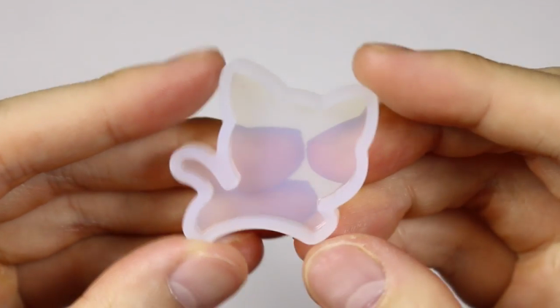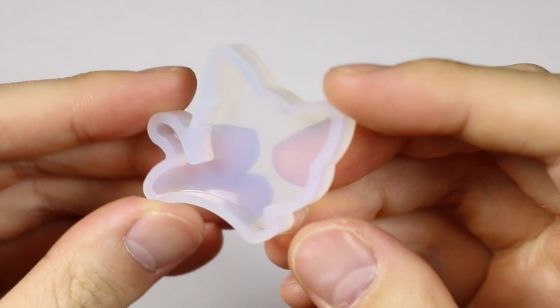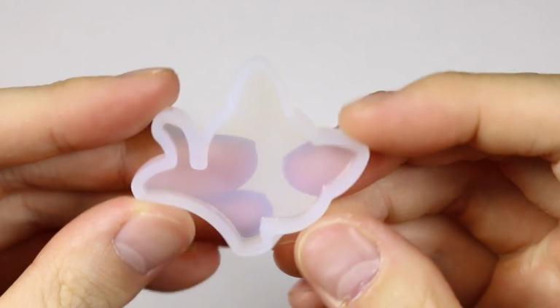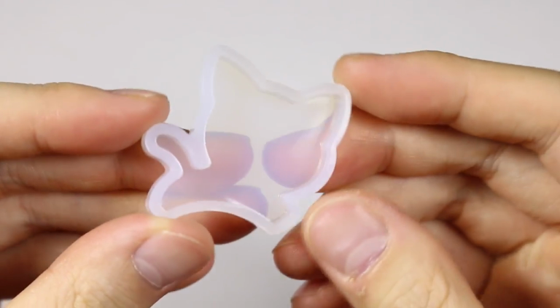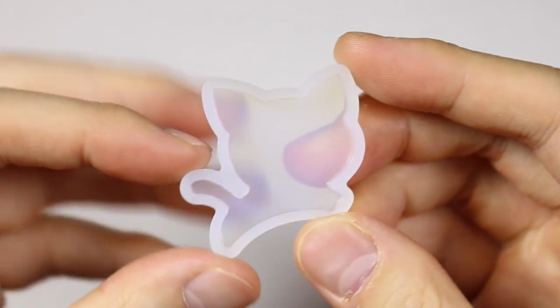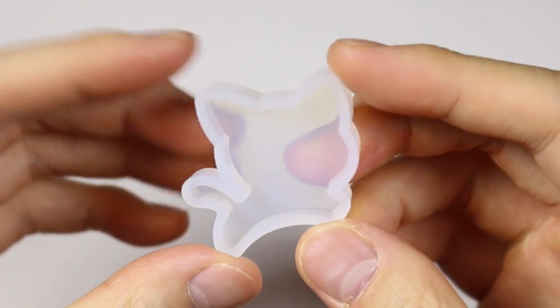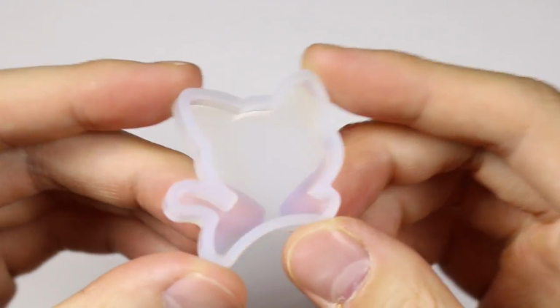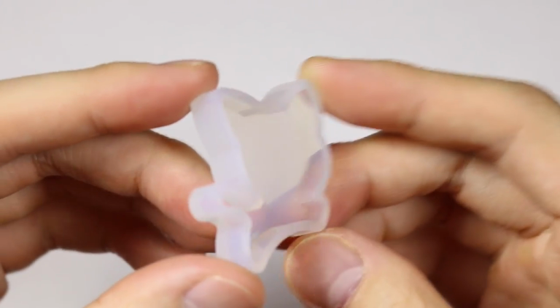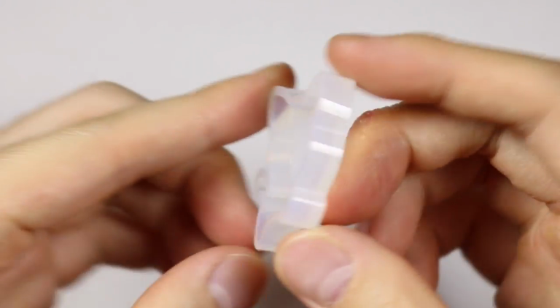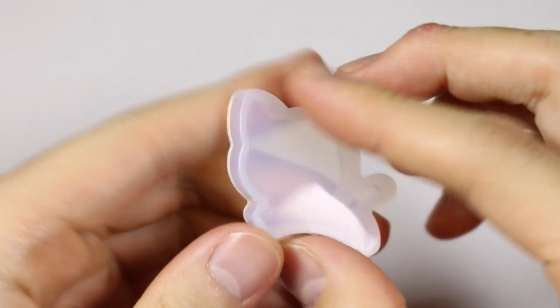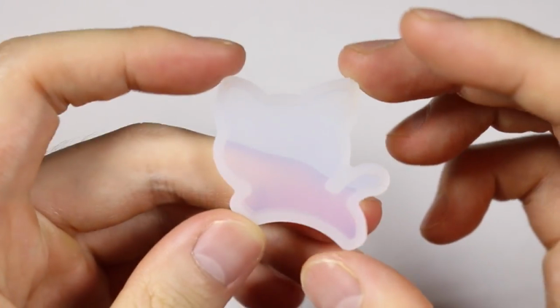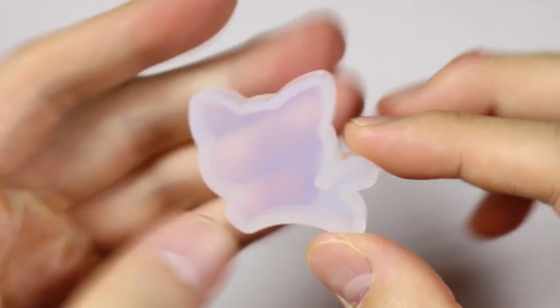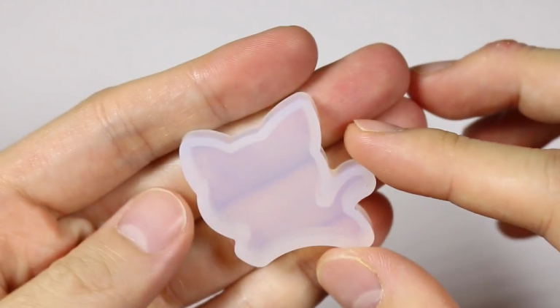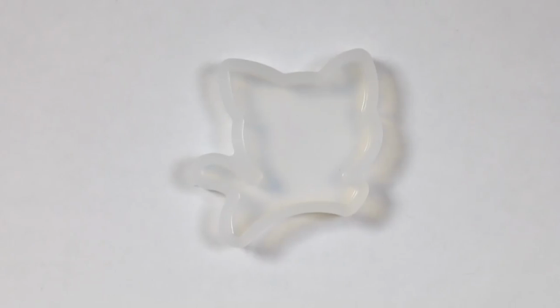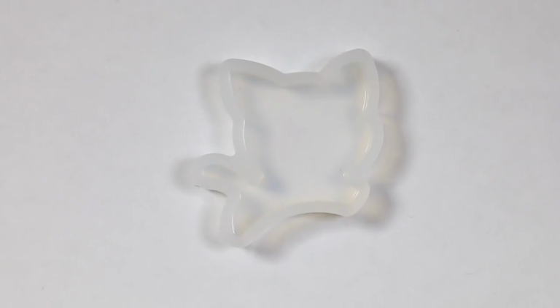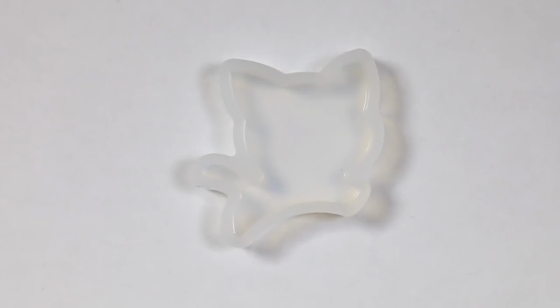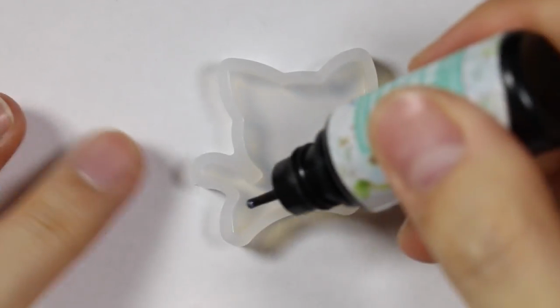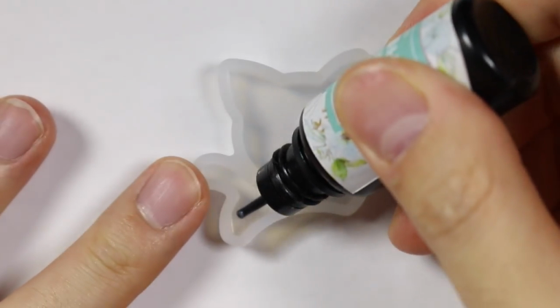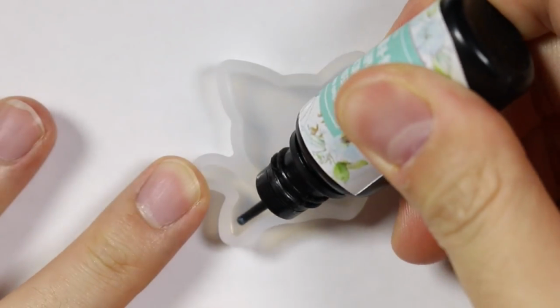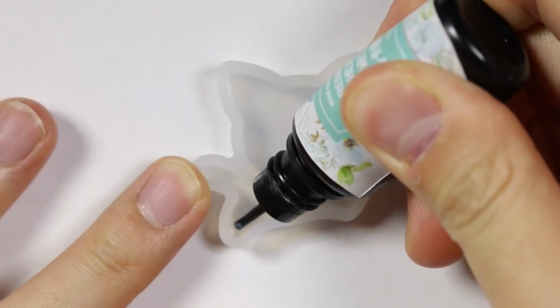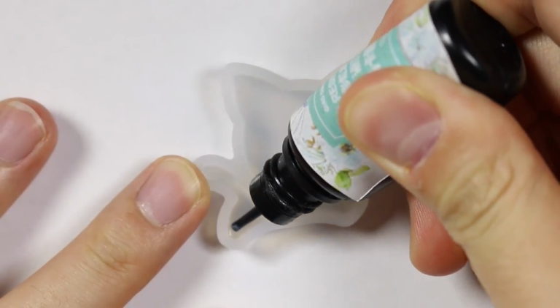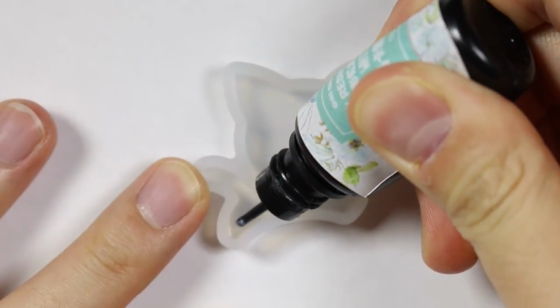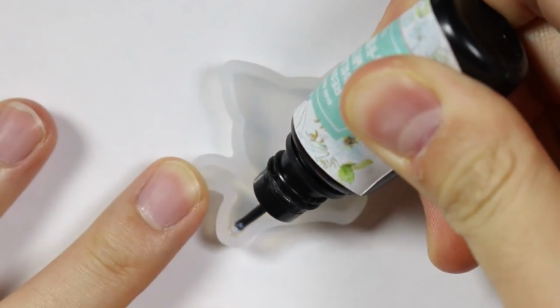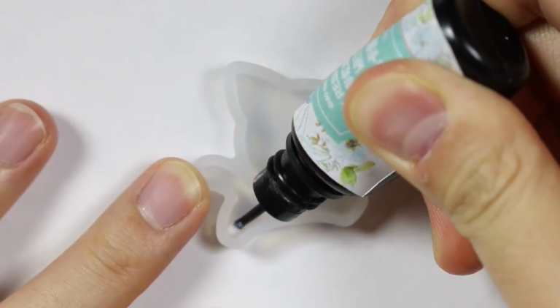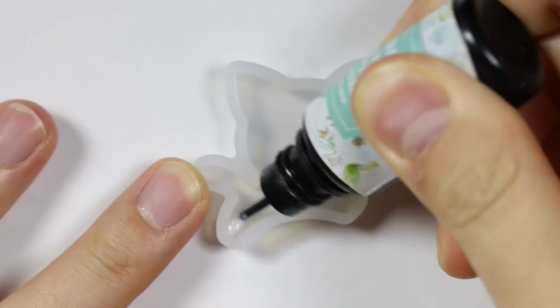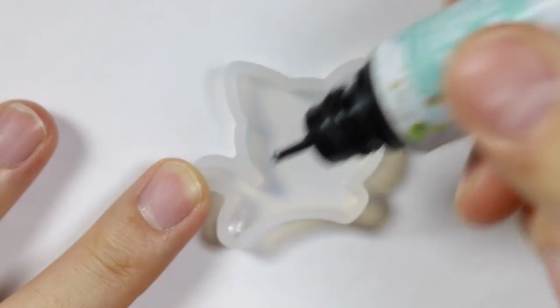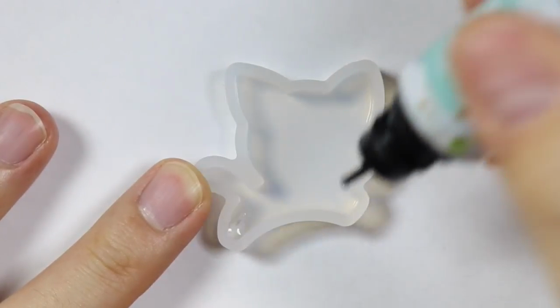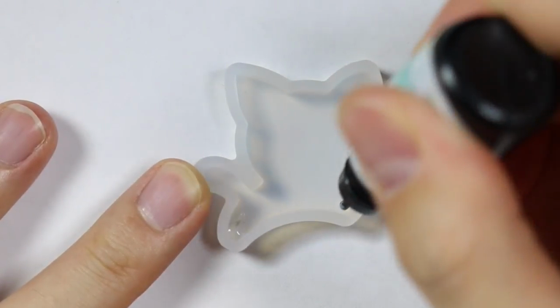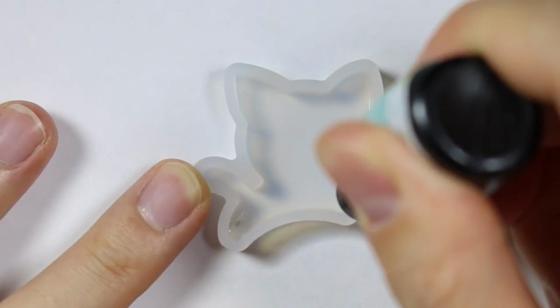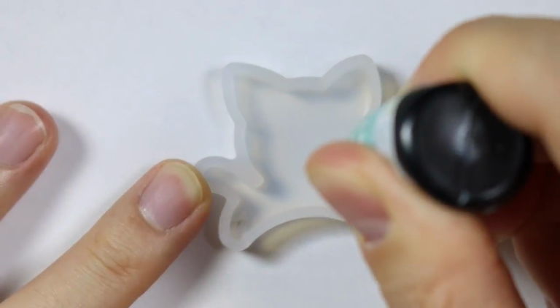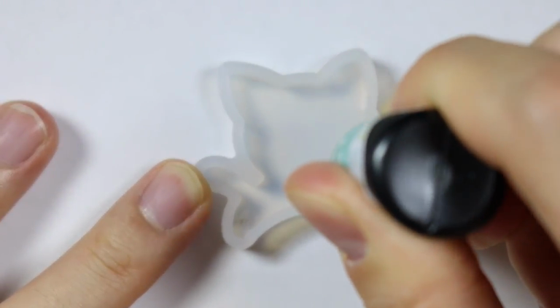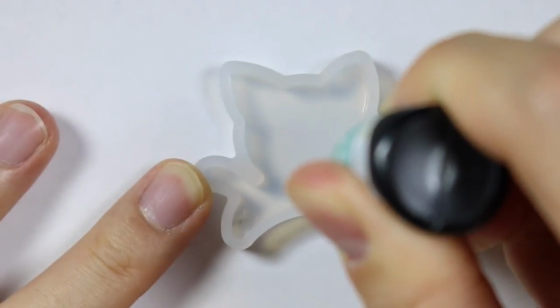First, I'm going to be using this kitty cat mold that I got from Miniature Sweets. Then I'm adding some UV white resin onto the feet of the cat mold so it looks like it has white paws.